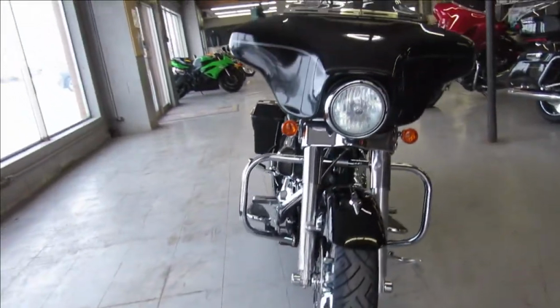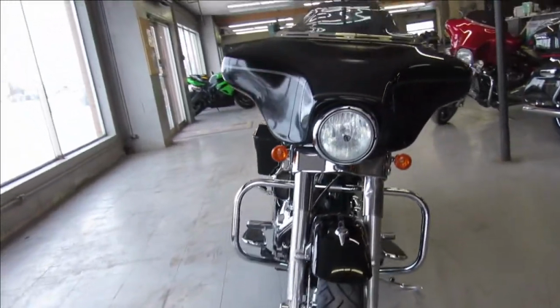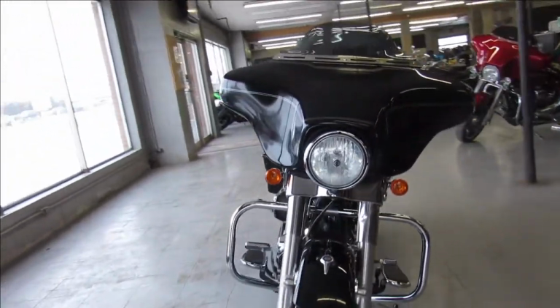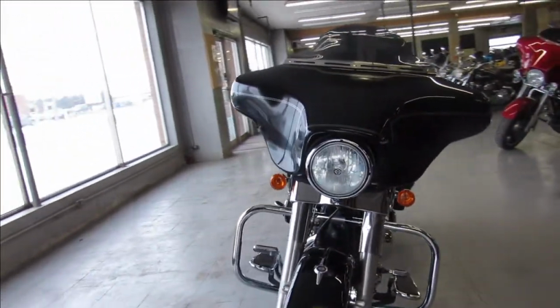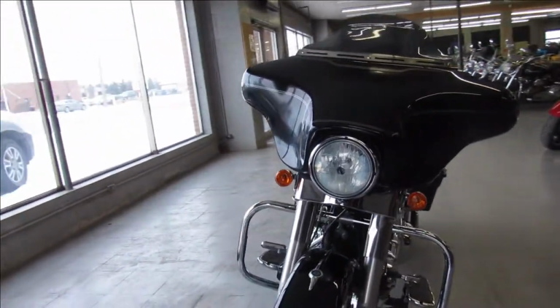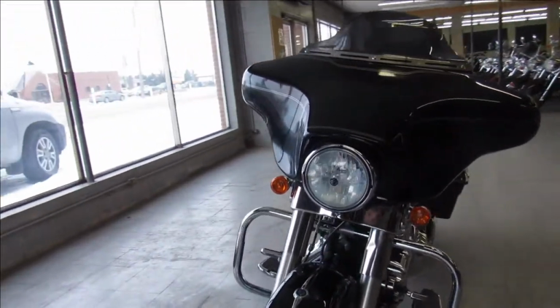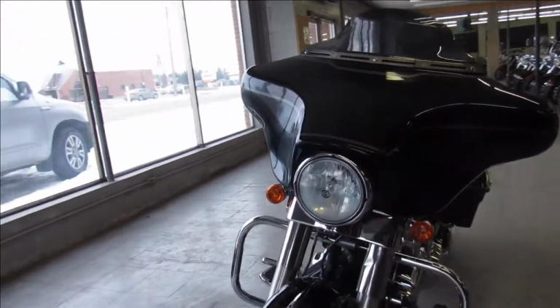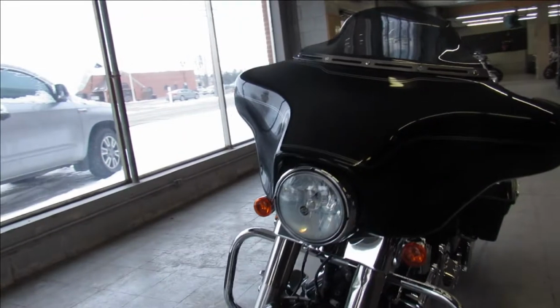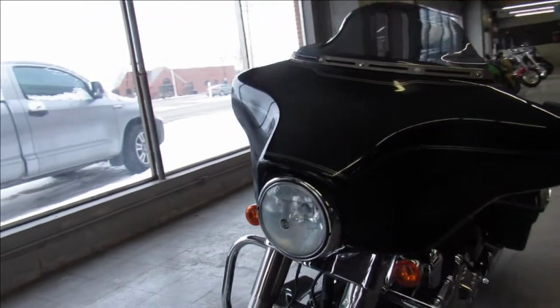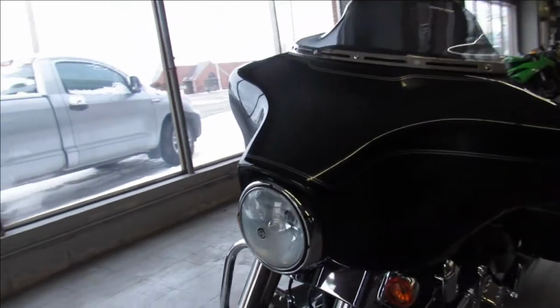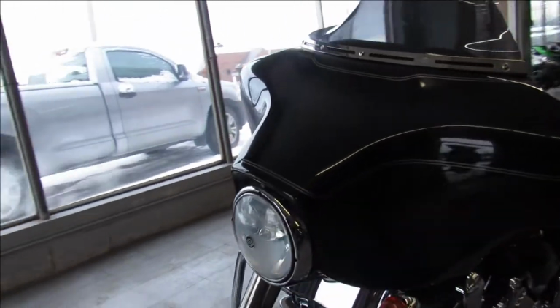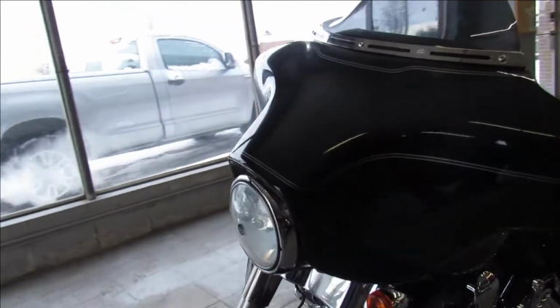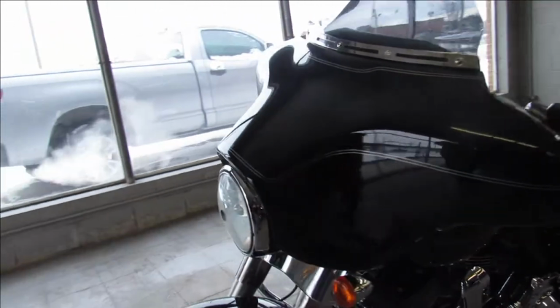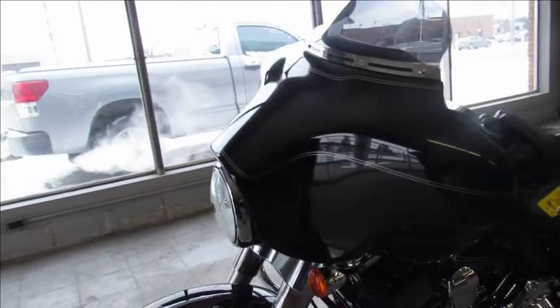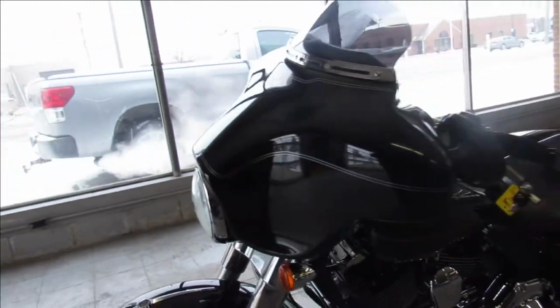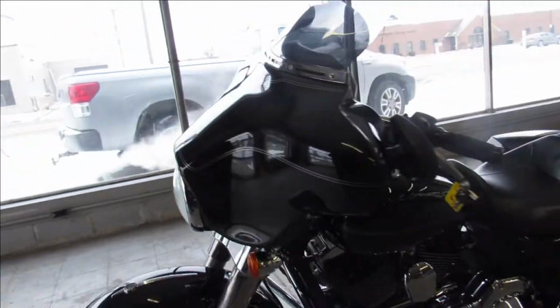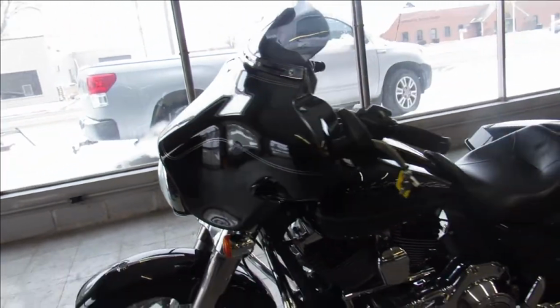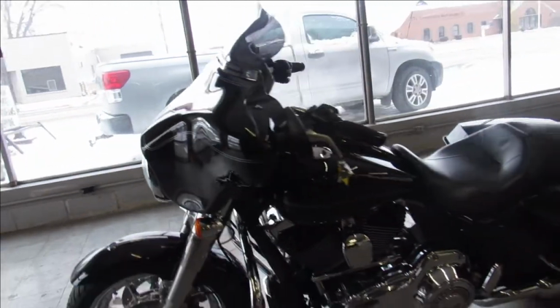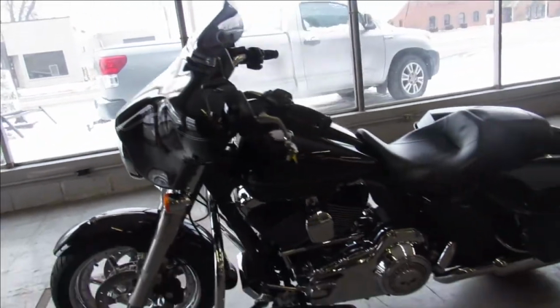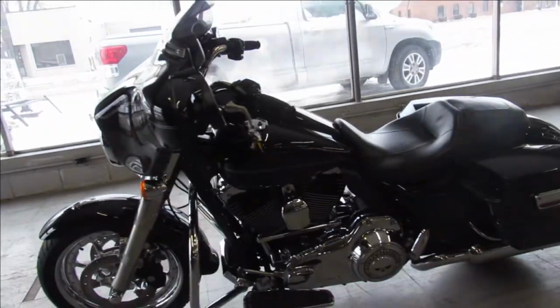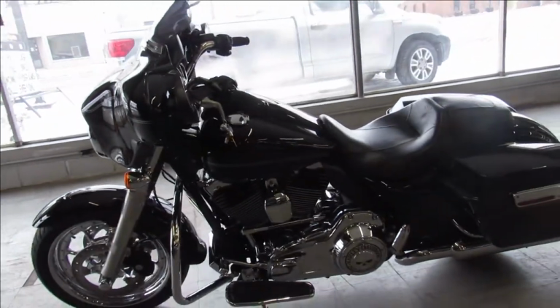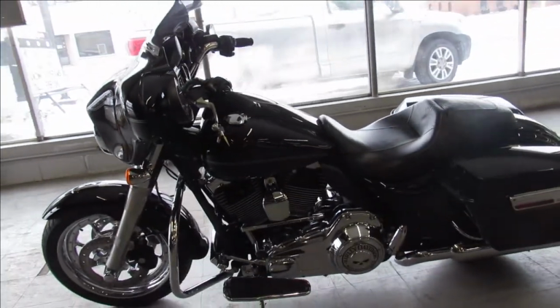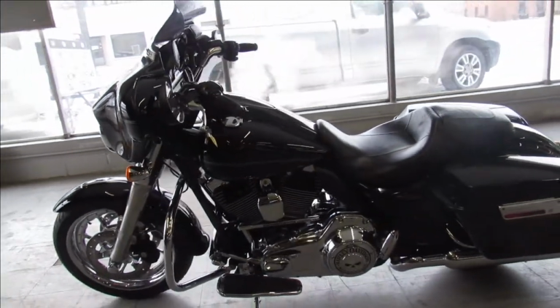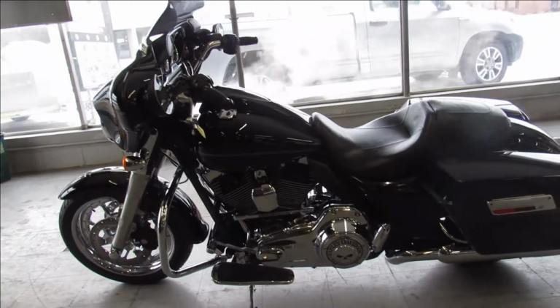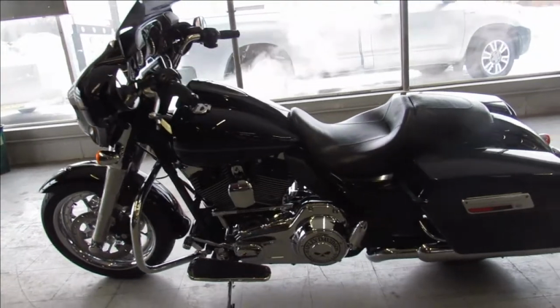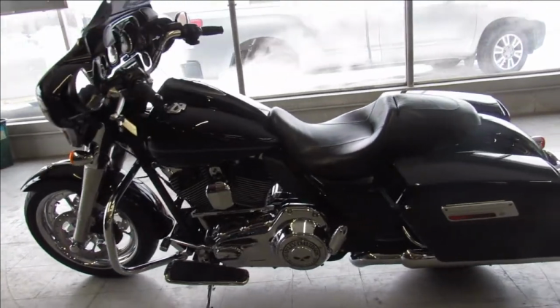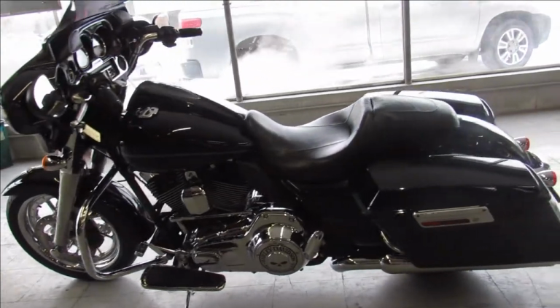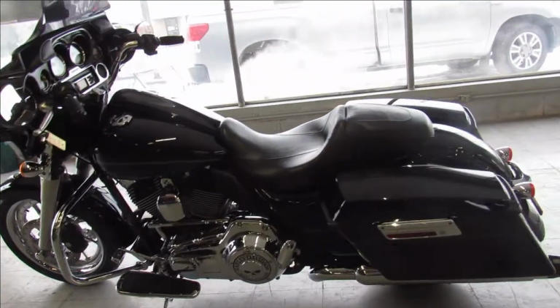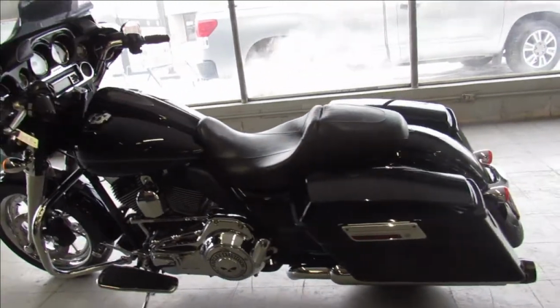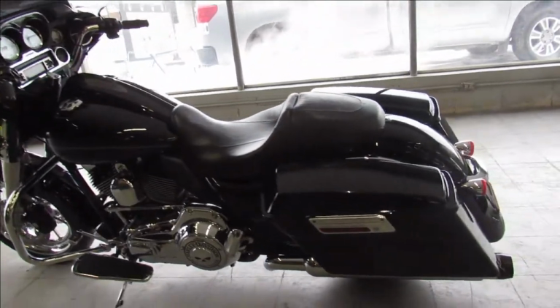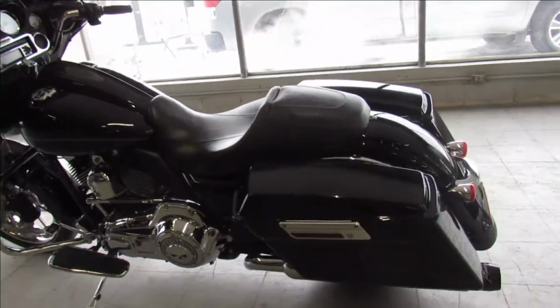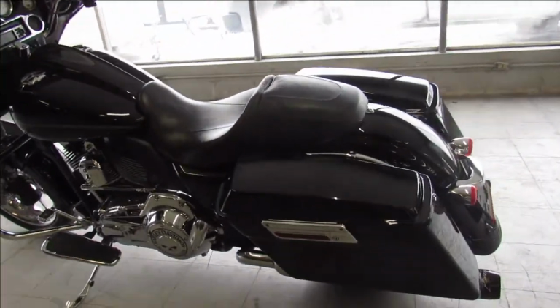This one here is a 2010. It's got vivid gloss black paint, tons of chrome, chrome front wheel — good looking bike guys. Runs strong and the Reinhardt exhaust sounds great.